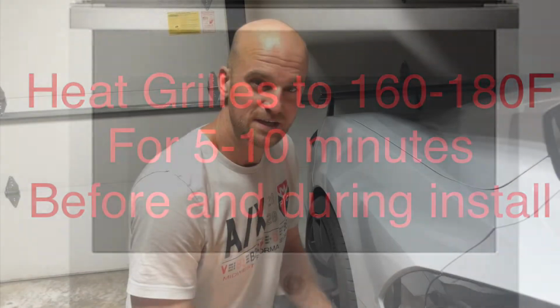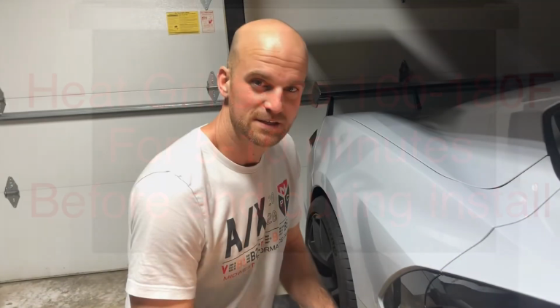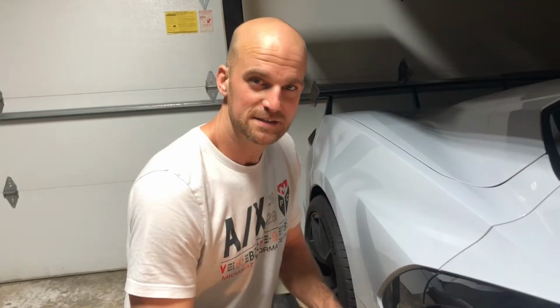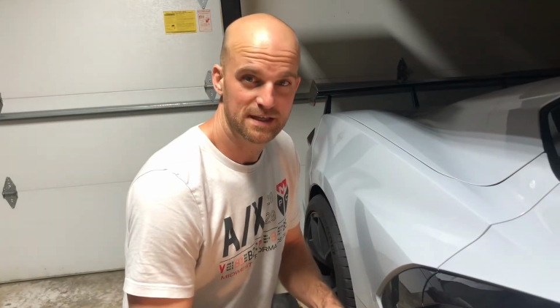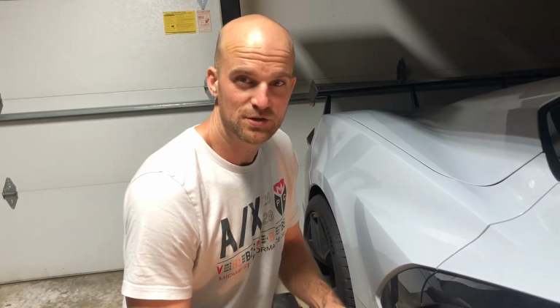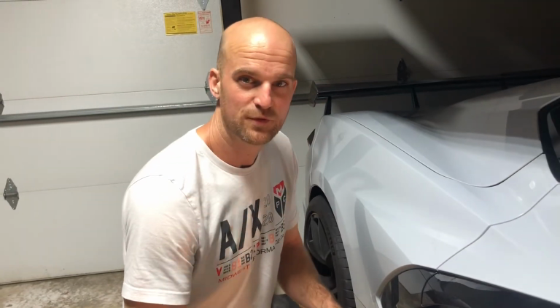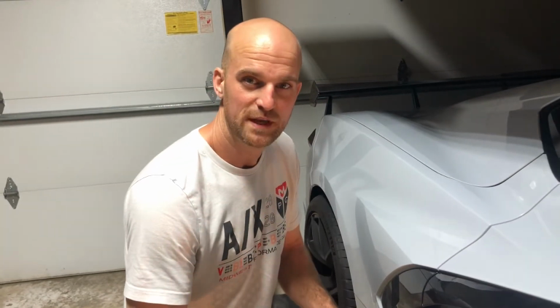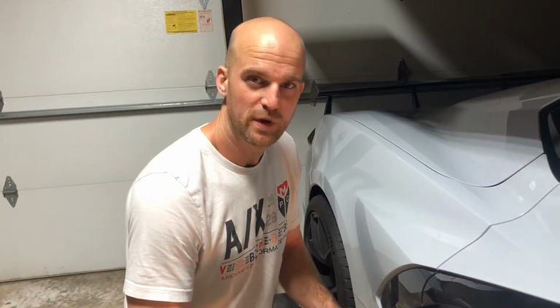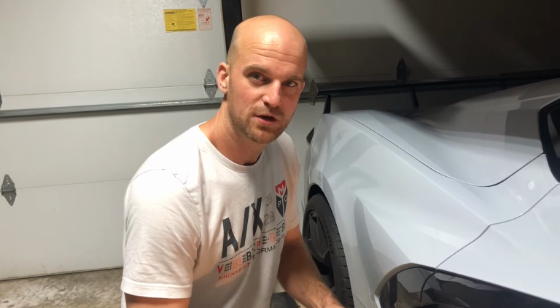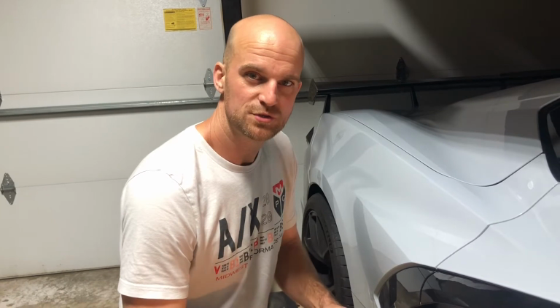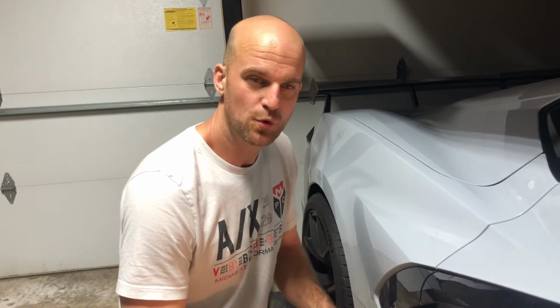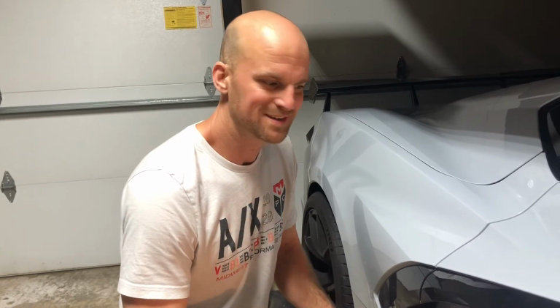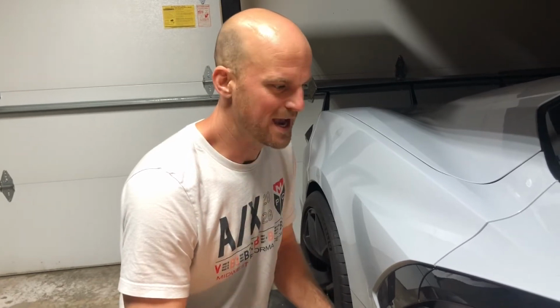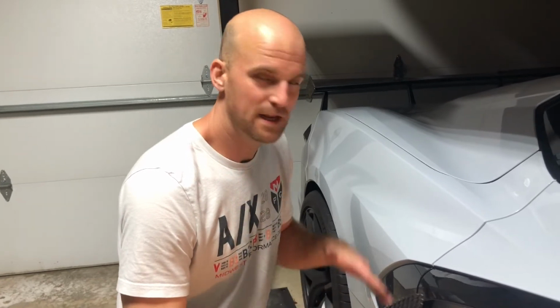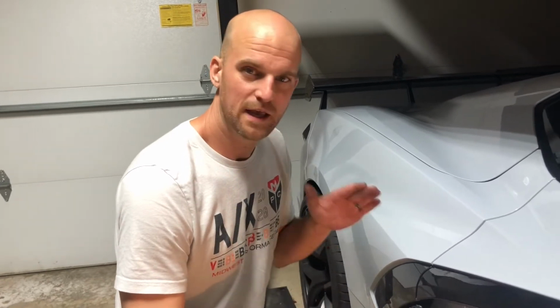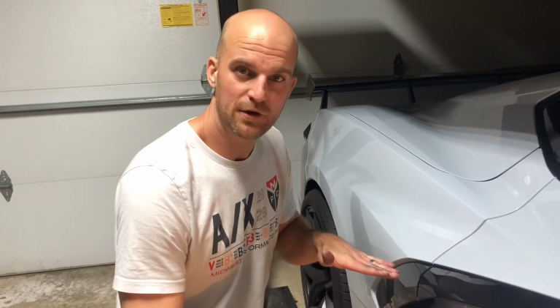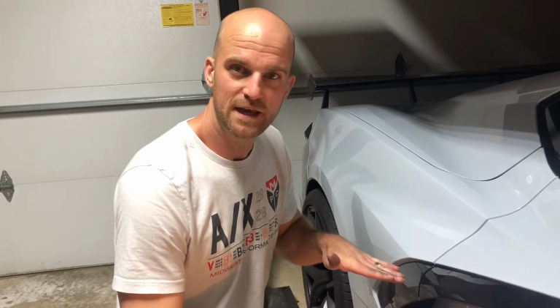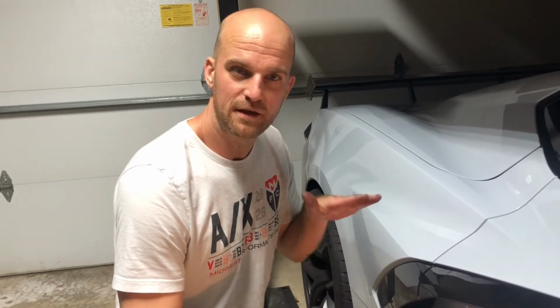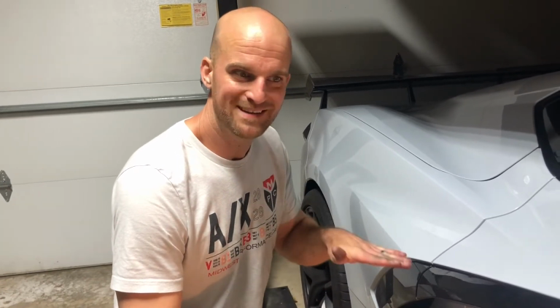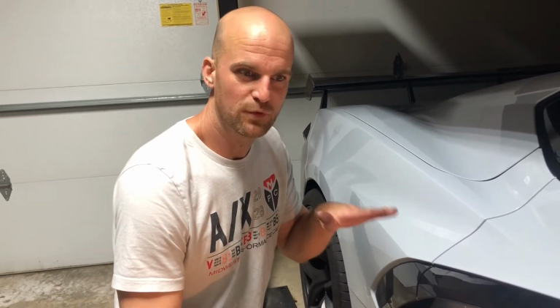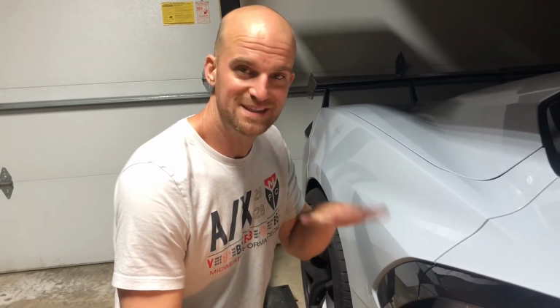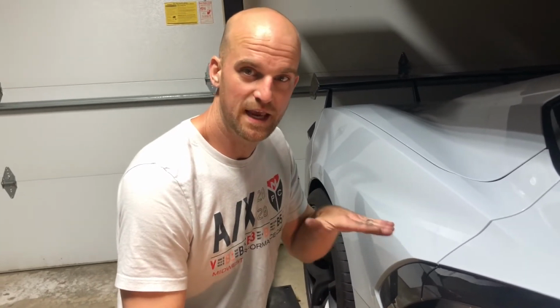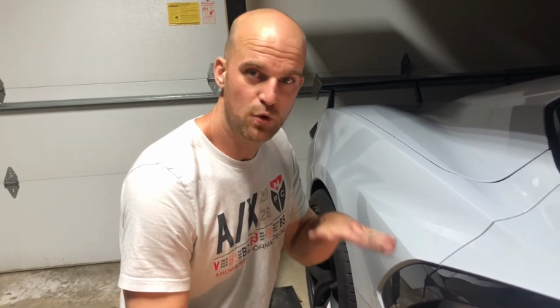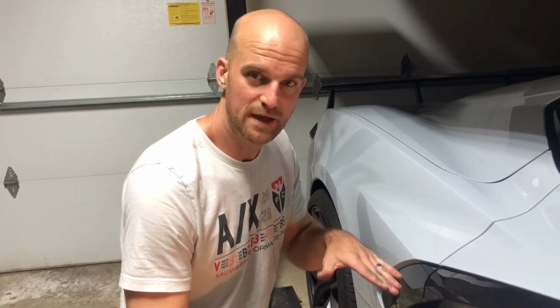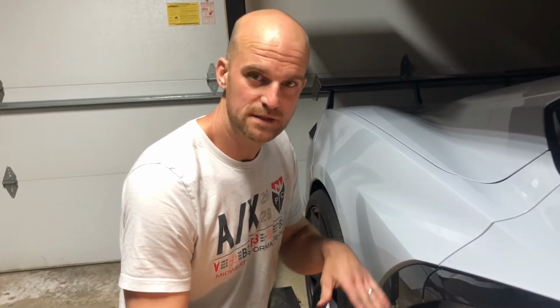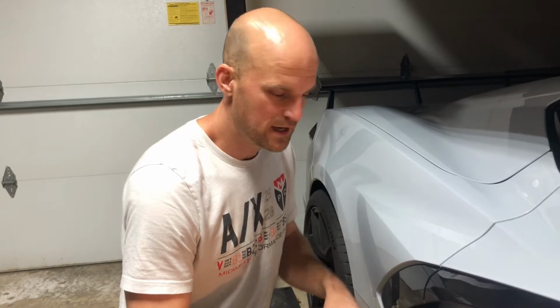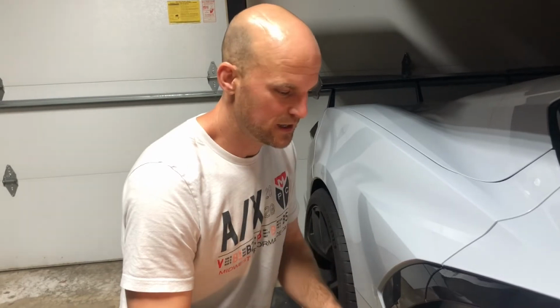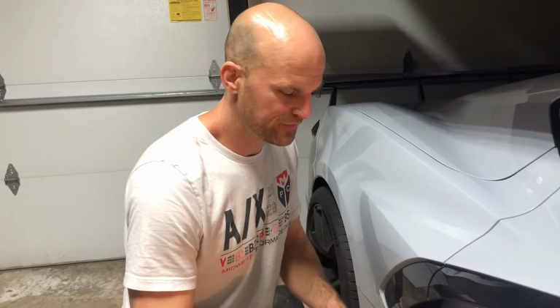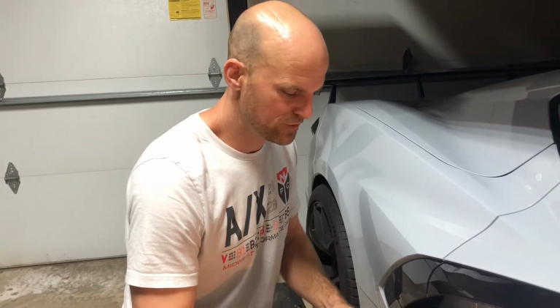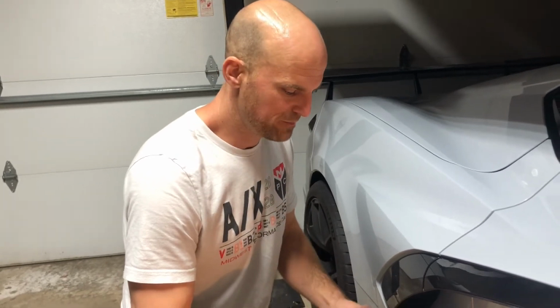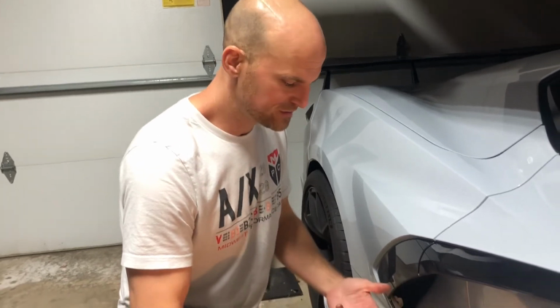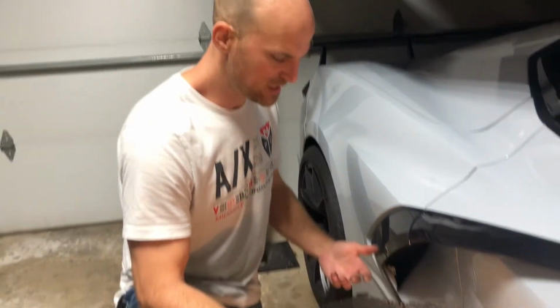This is the install for the radiator grill store side air intake vents for the C8 Corvette. This is going to be the passenger side.